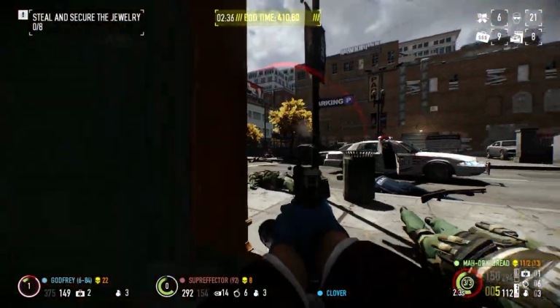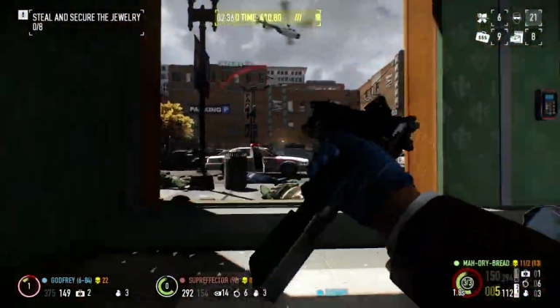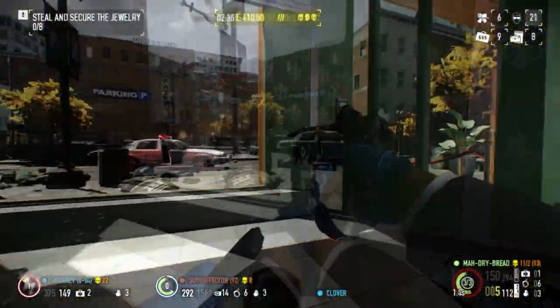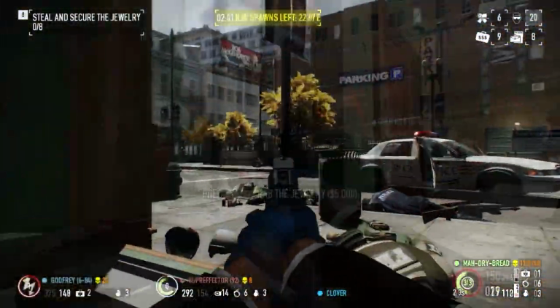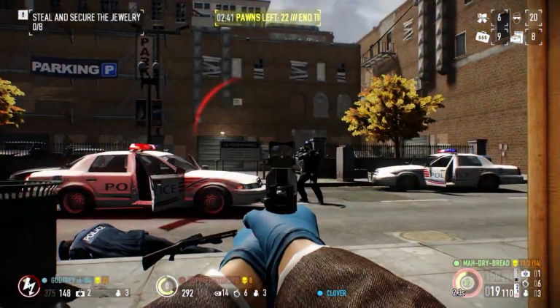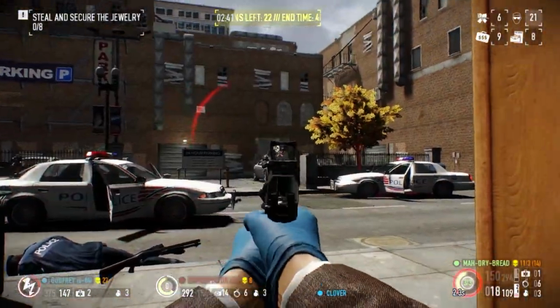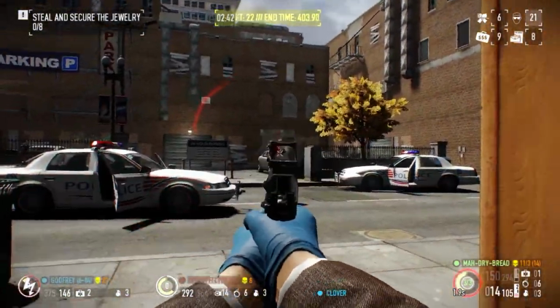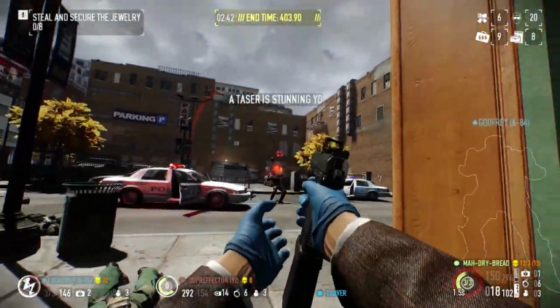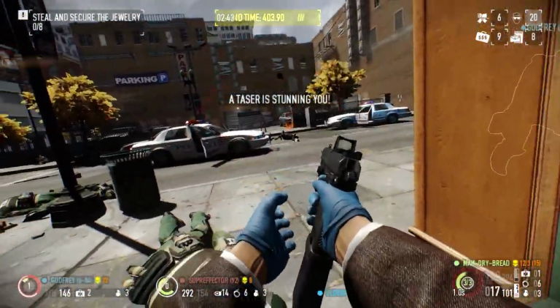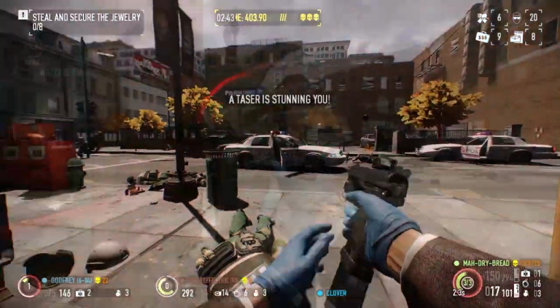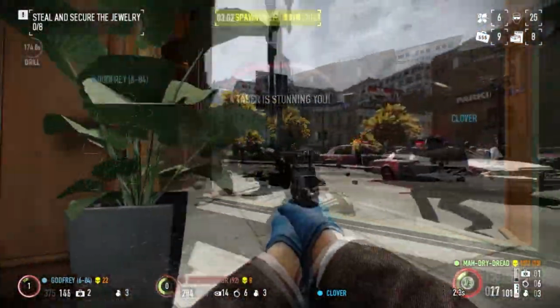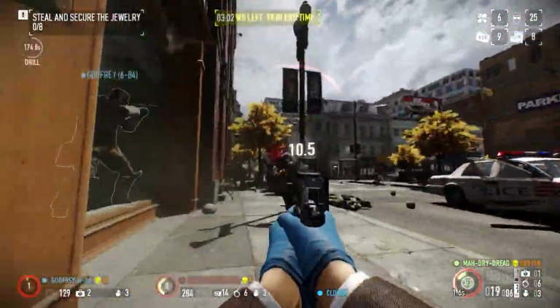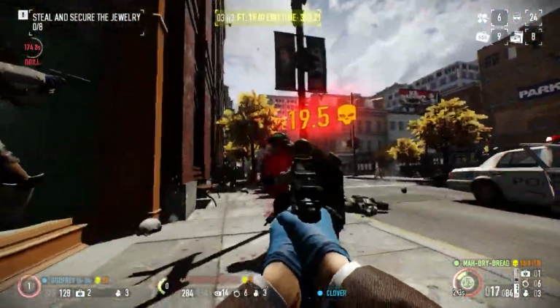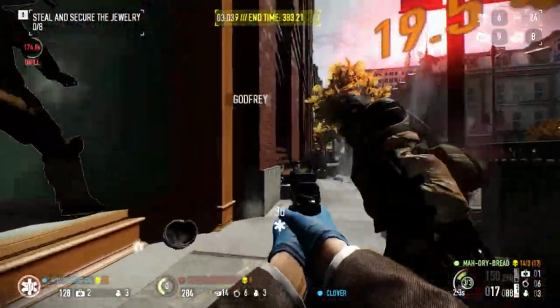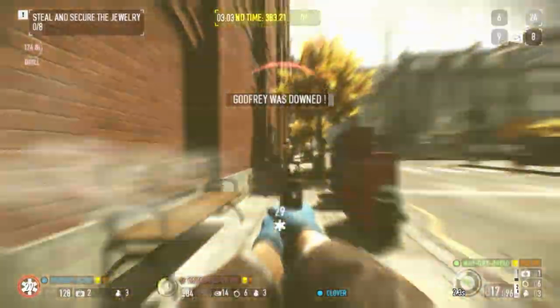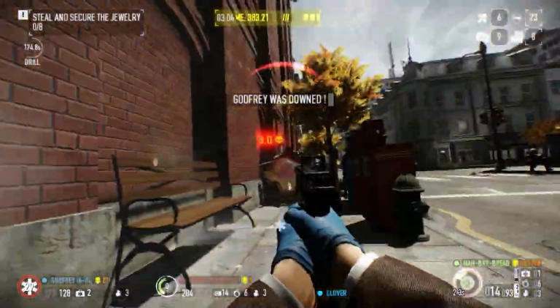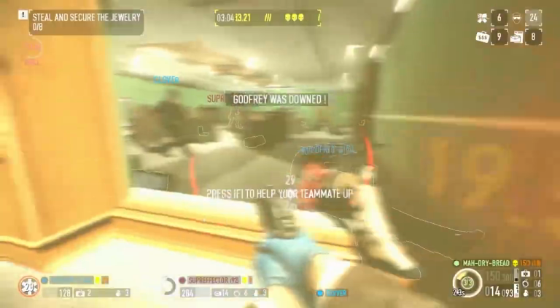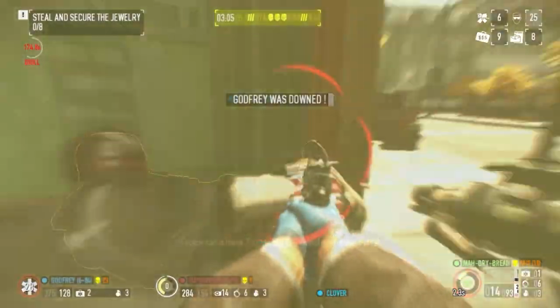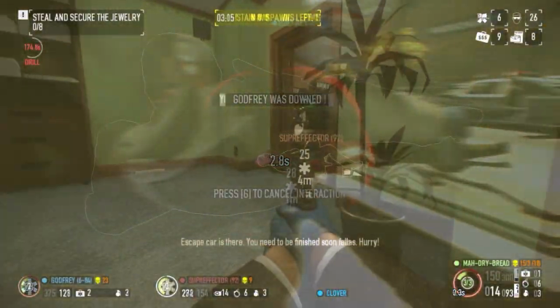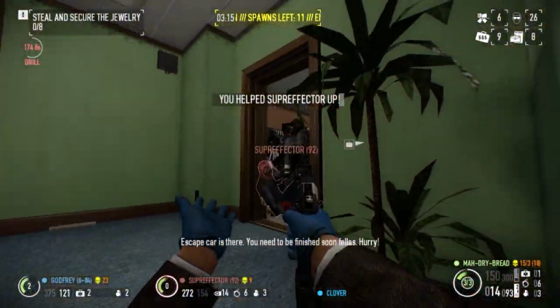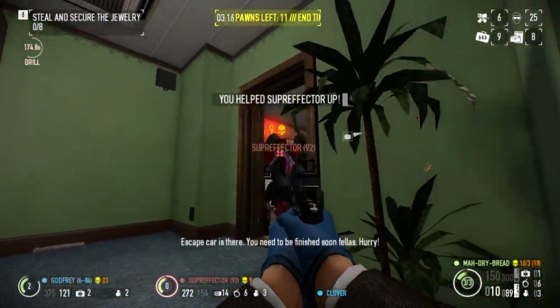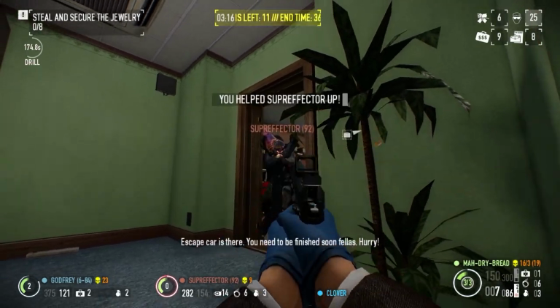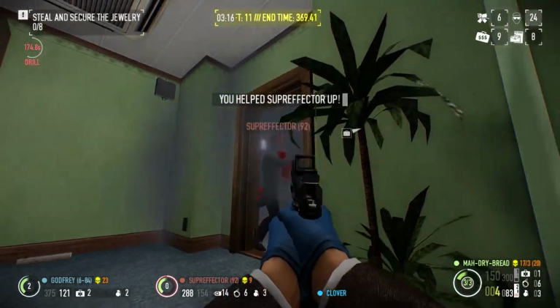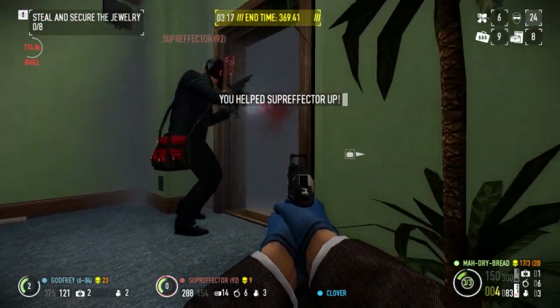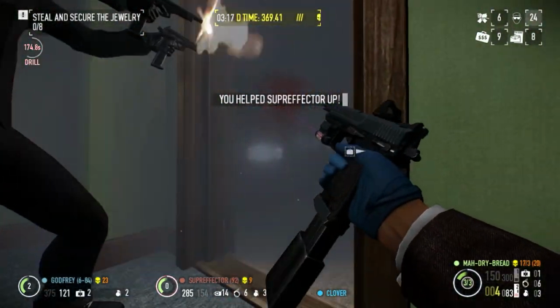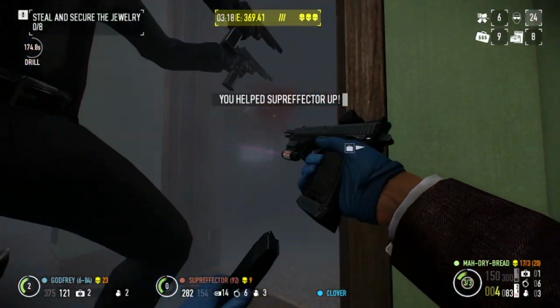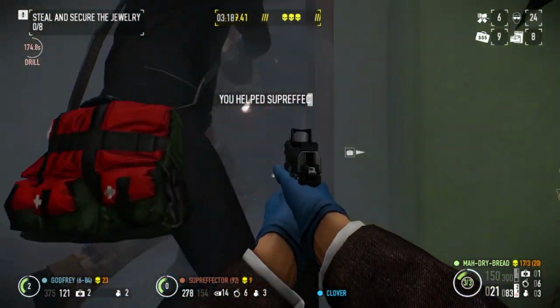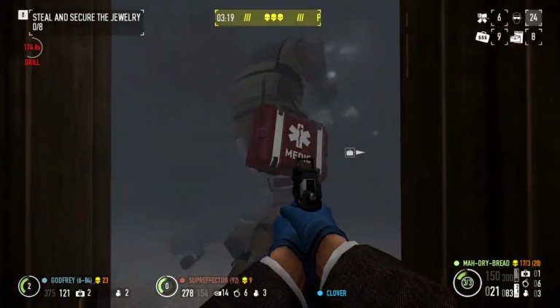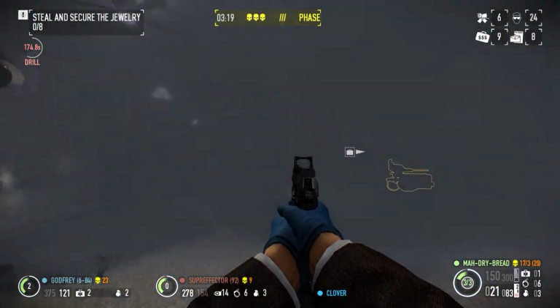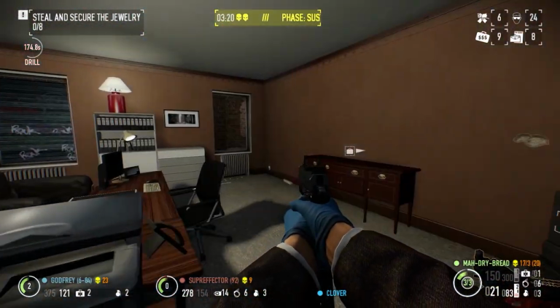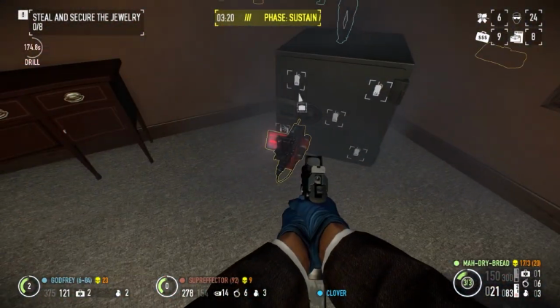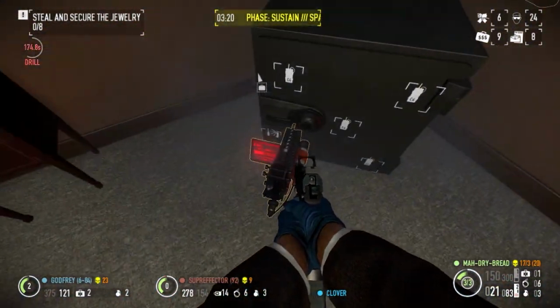When choosing between it and the Gruber Kurz, they are identical for damage, accuracy, and stability. The Gruber Kurz has 24 more total bullets, whereas the Interceptor has 7 more bullets in the magazine. I highly recommend using either one of these guns.